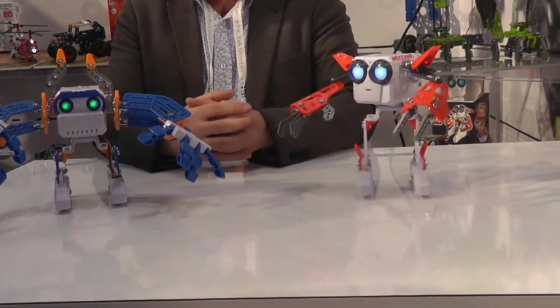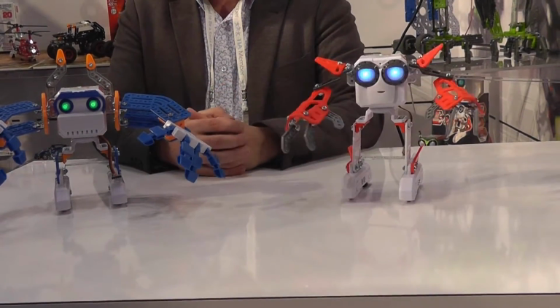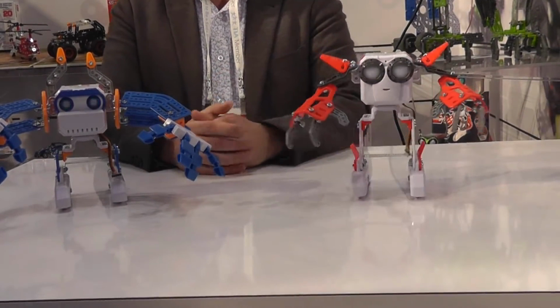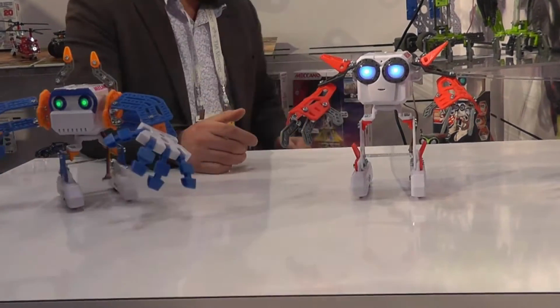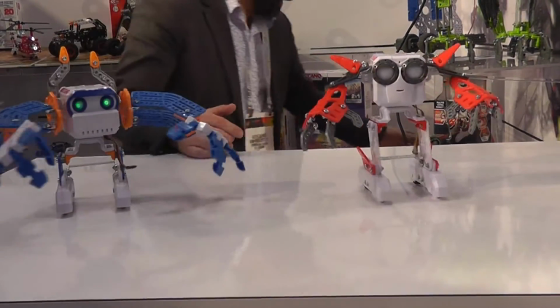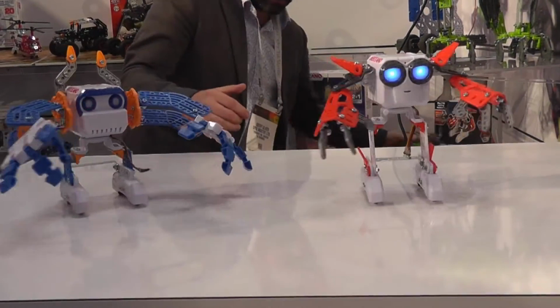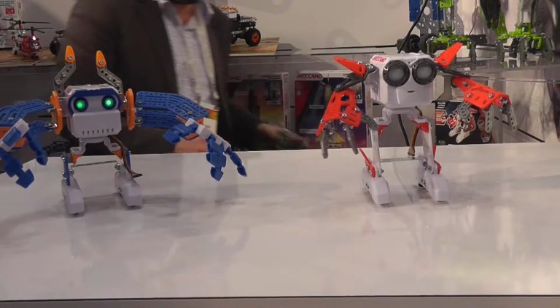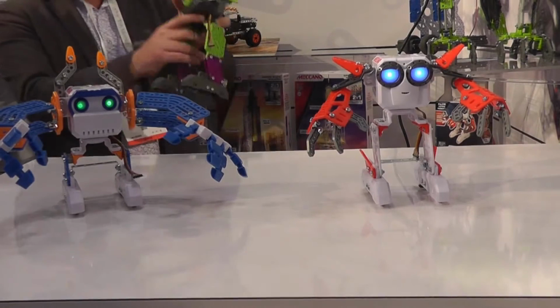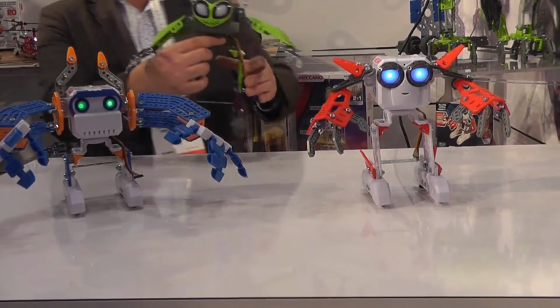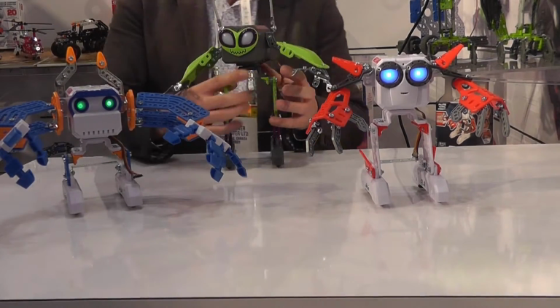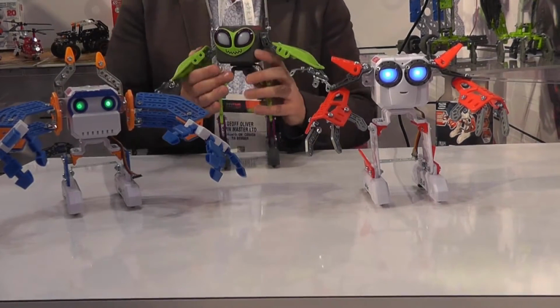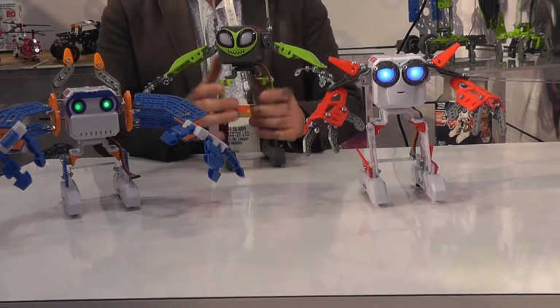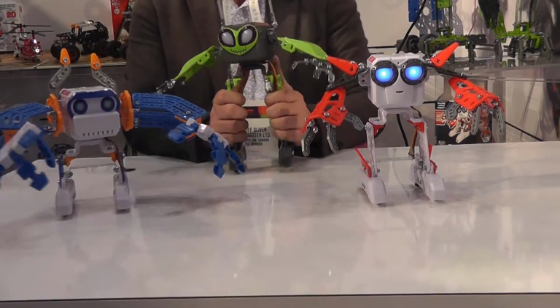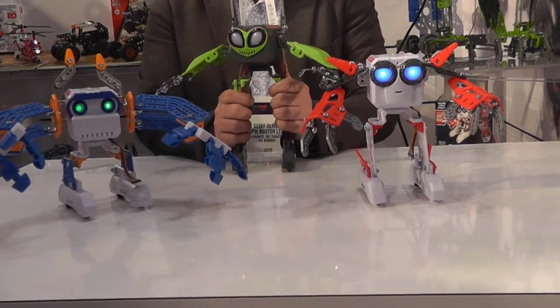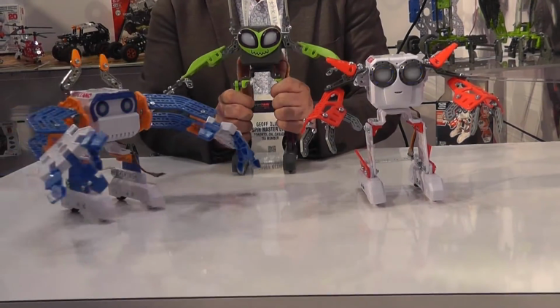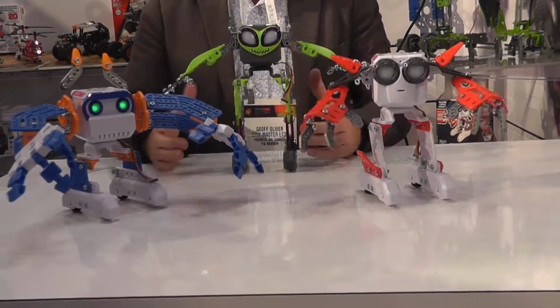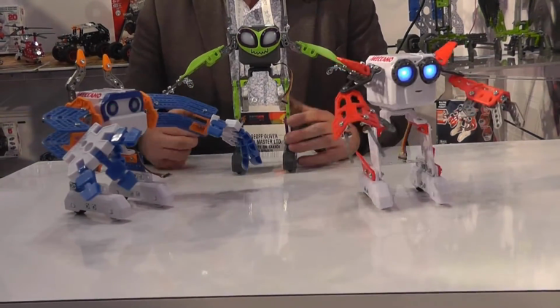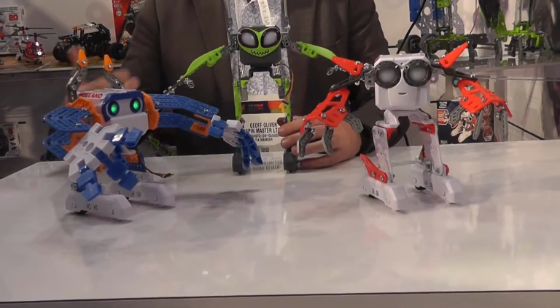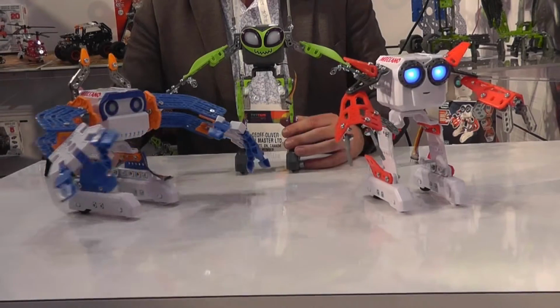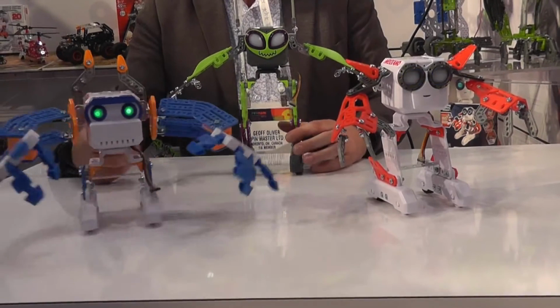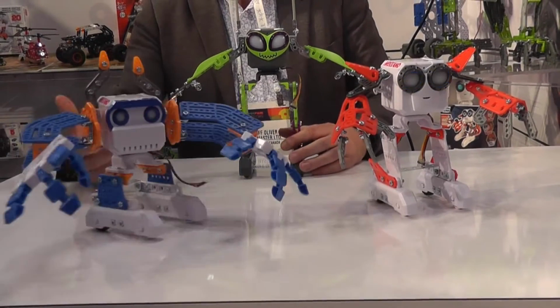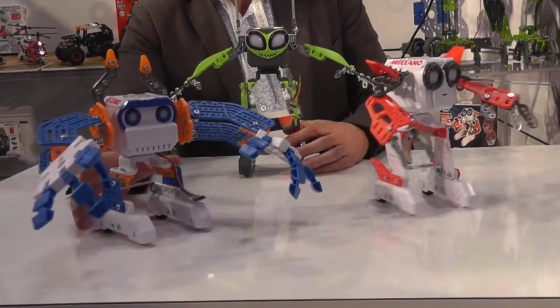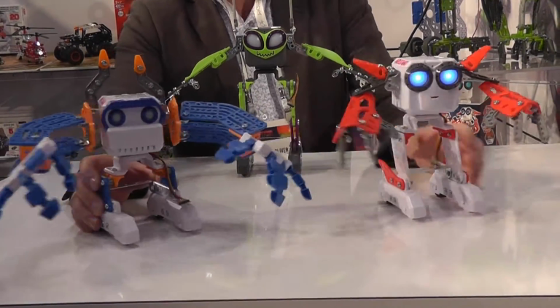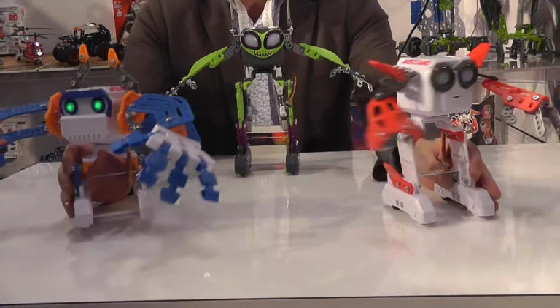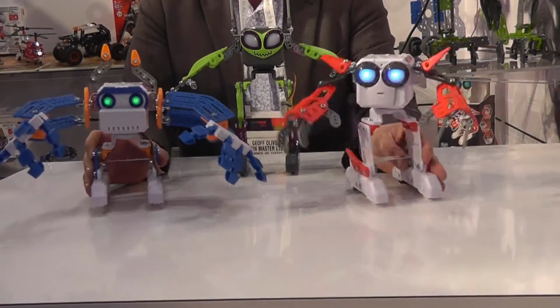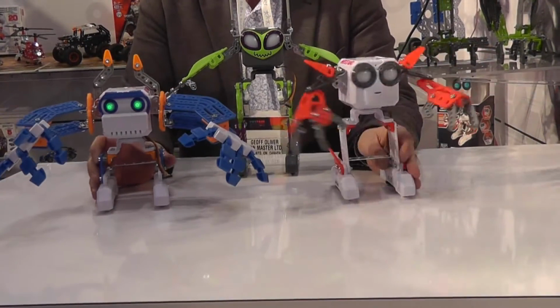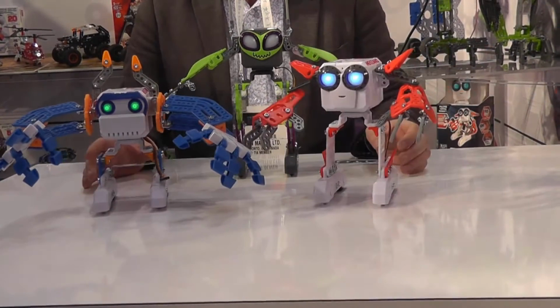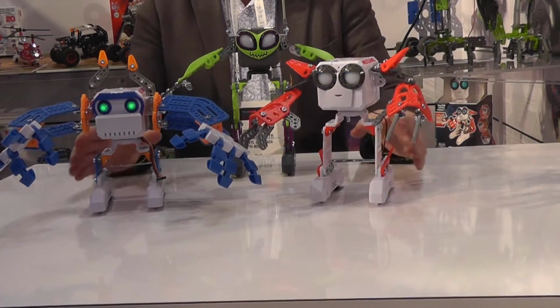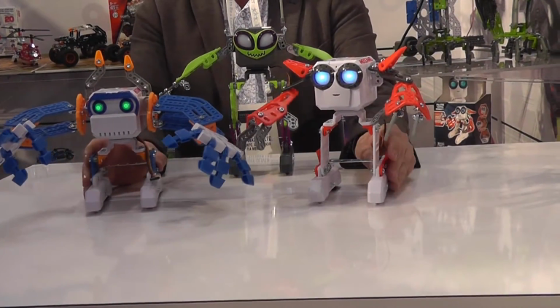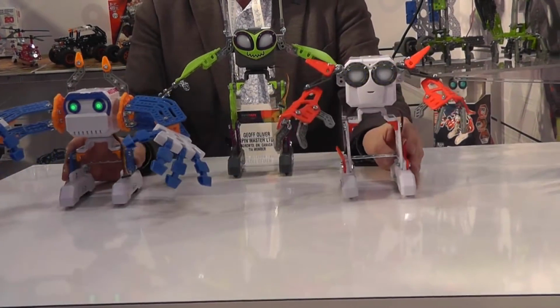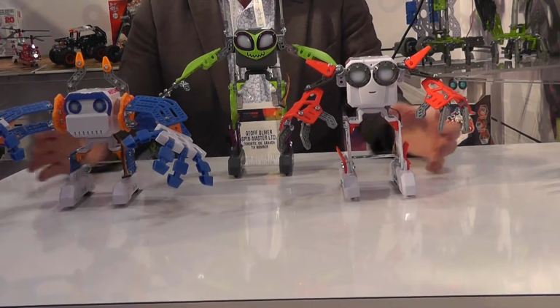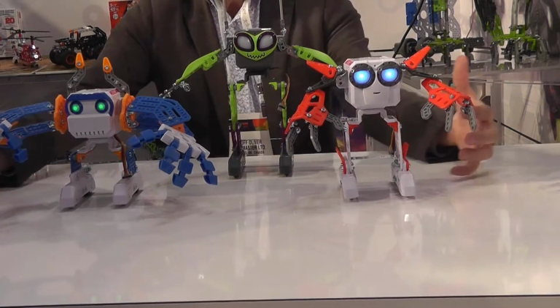It comes in three different models — there's the third one. All three have different voices, different sounds, and they'll have different names. And again, they move a lot. It's like herding cats.